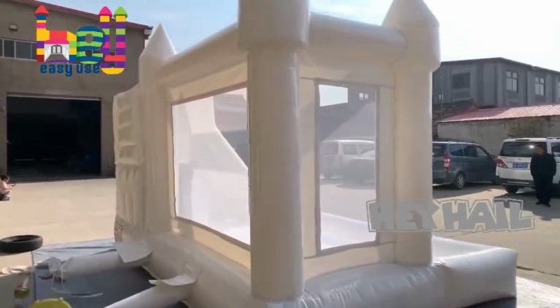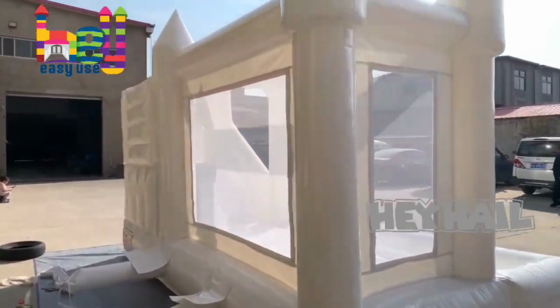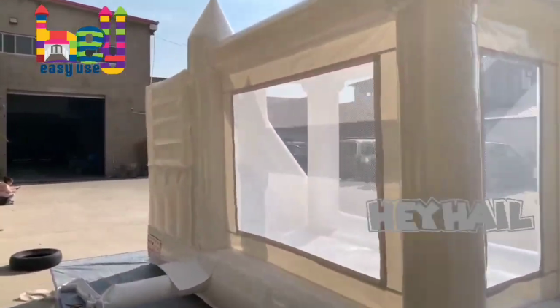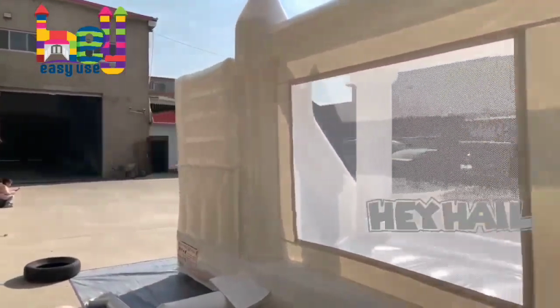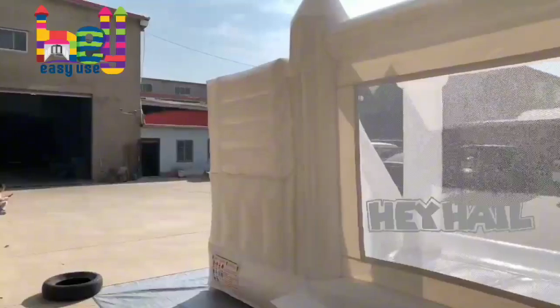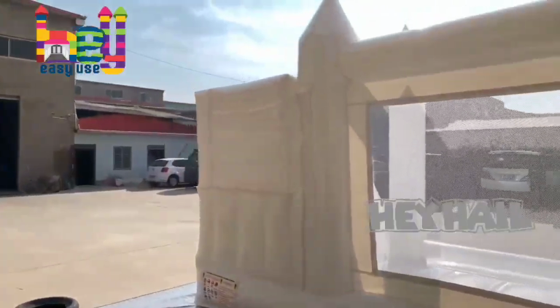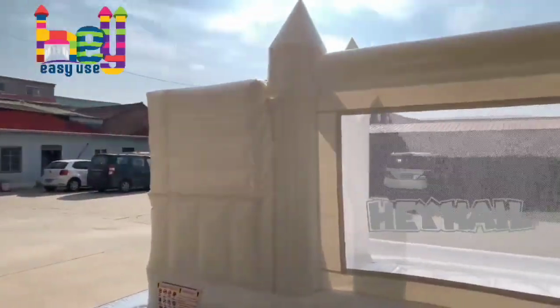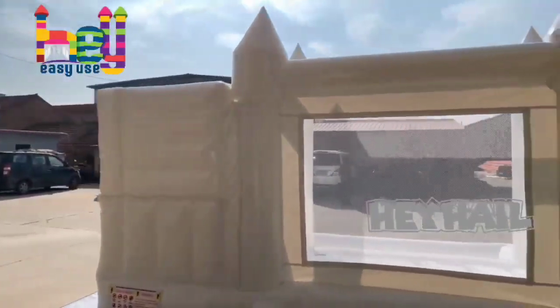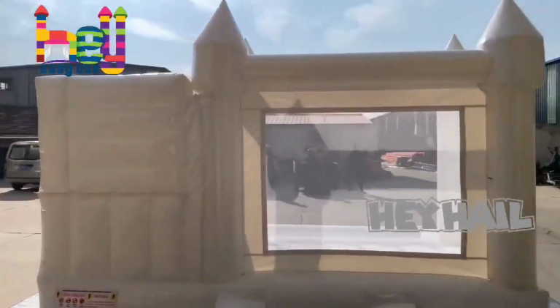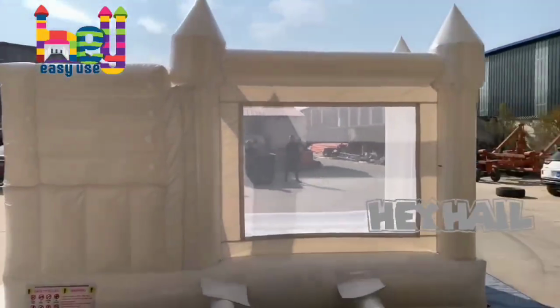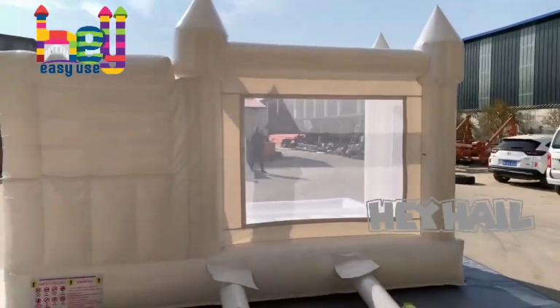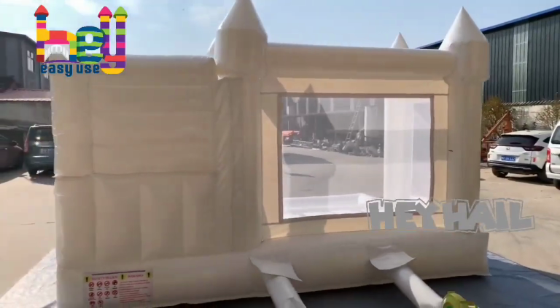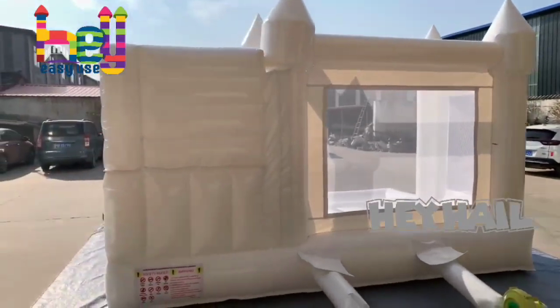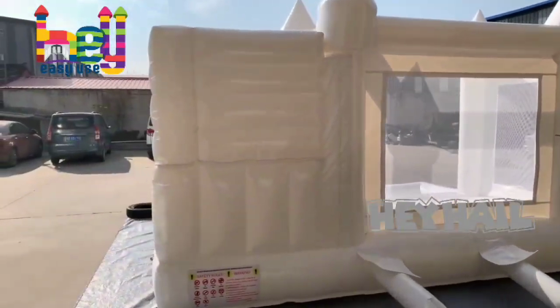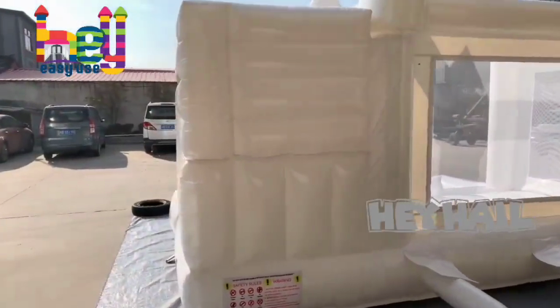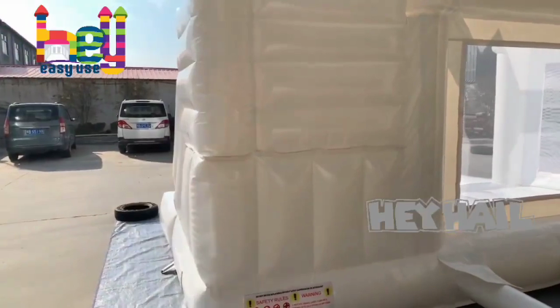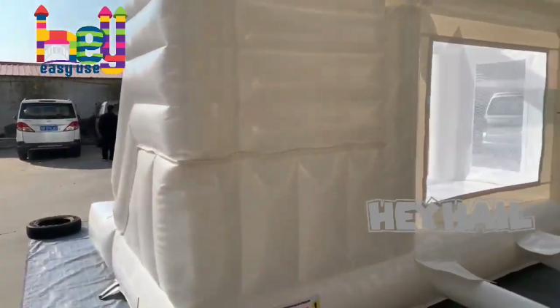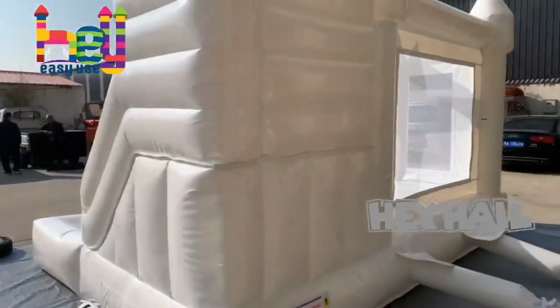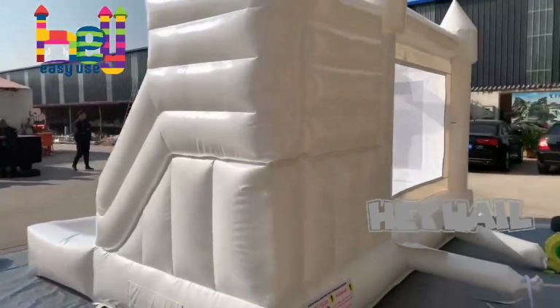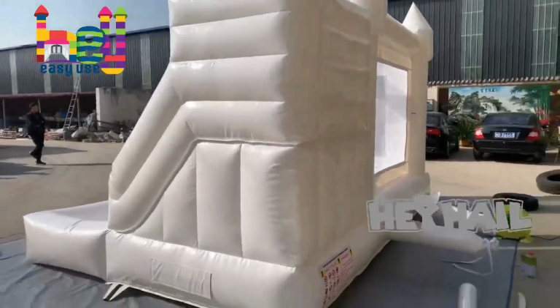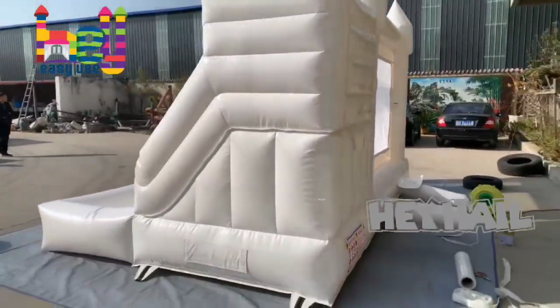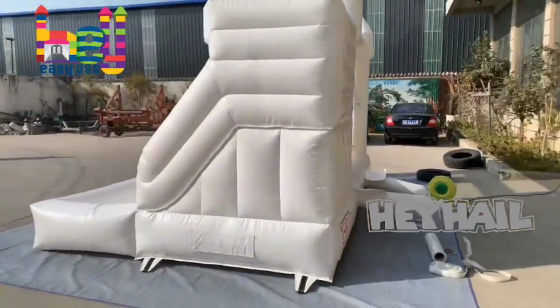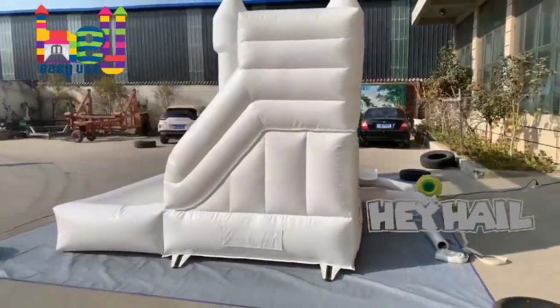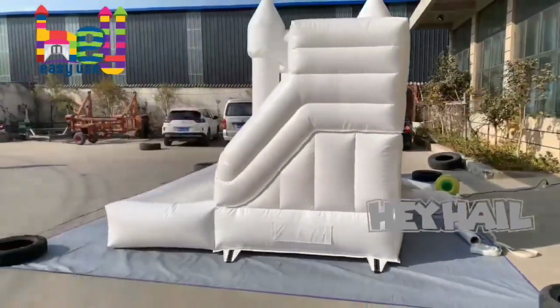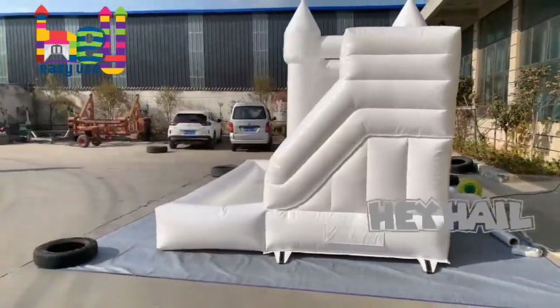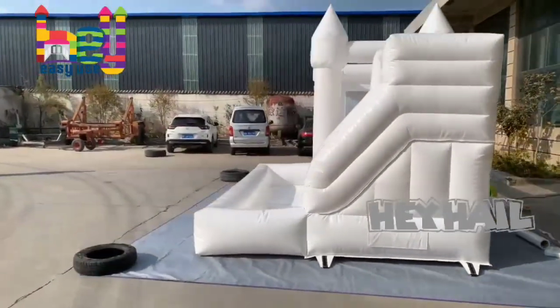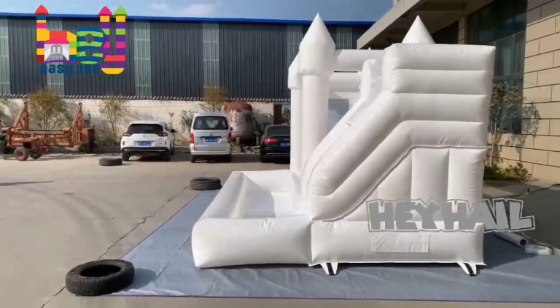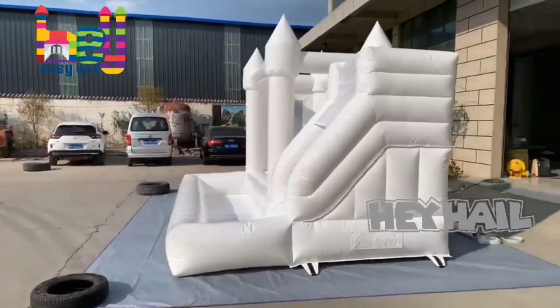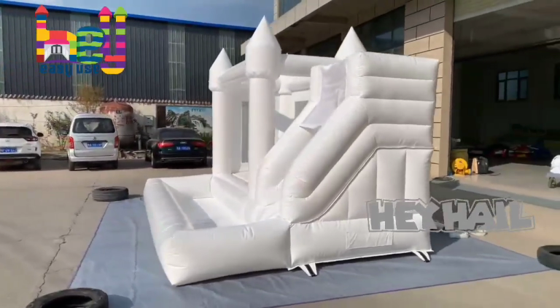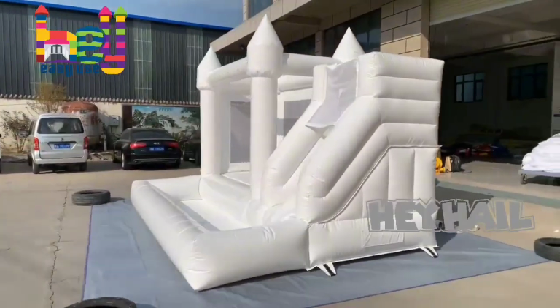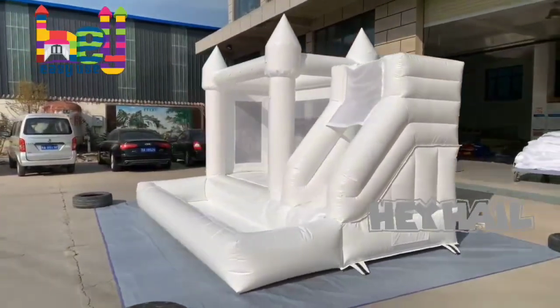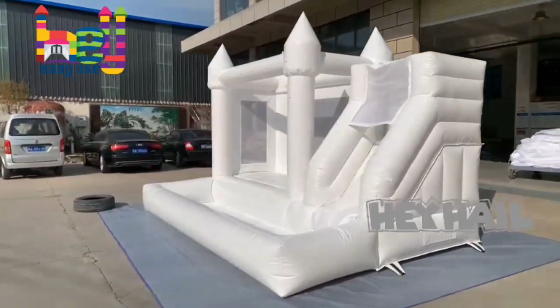Kids and adults both can play on it. This inflatable combo fits any theme or event. This inflatable castle can entertain children of all ages and allow hours of active fun.